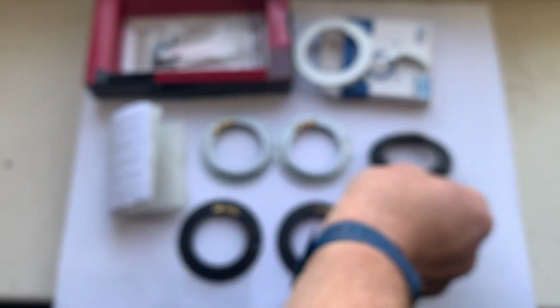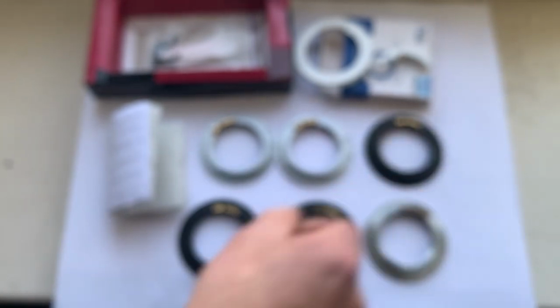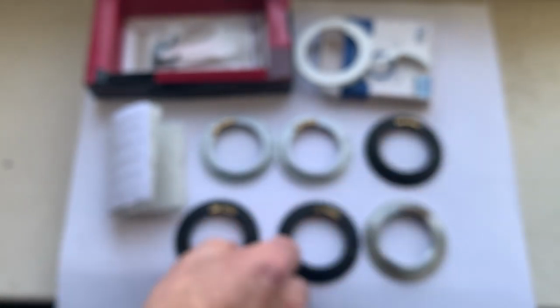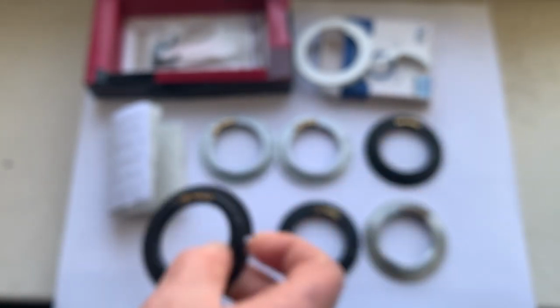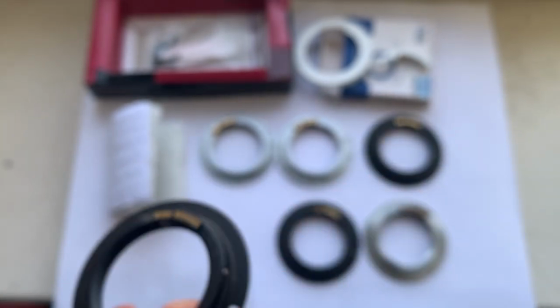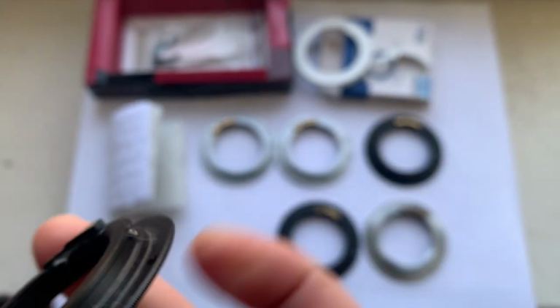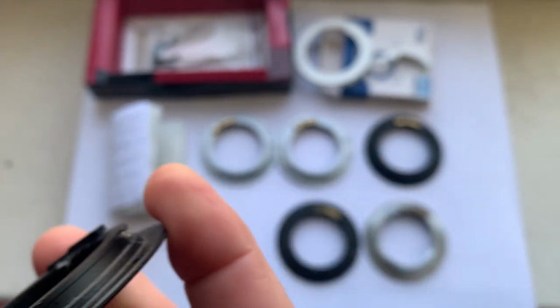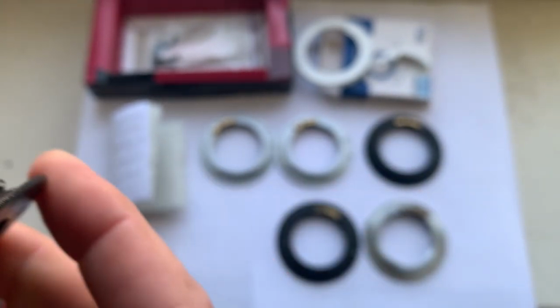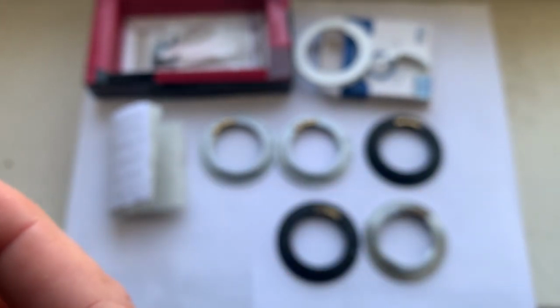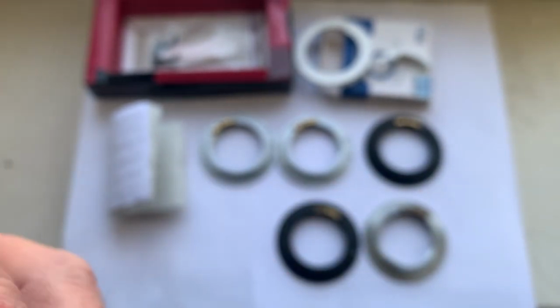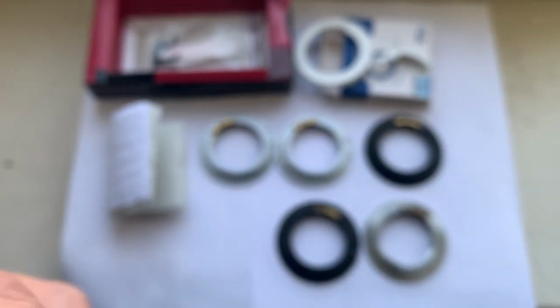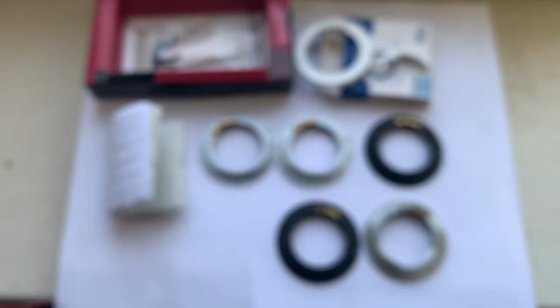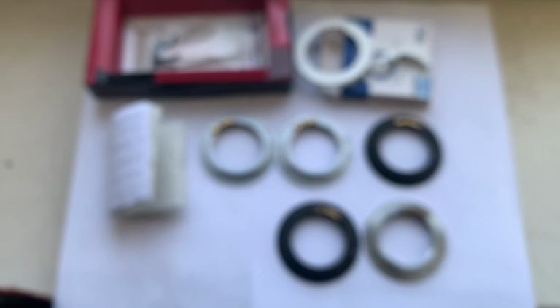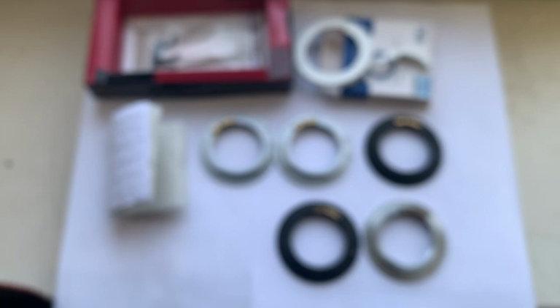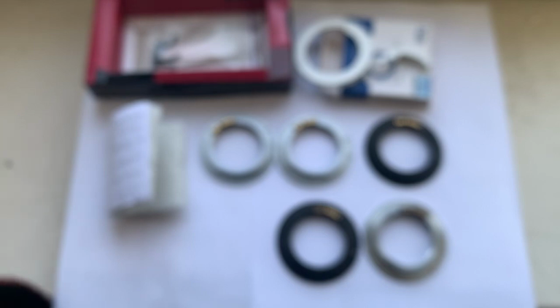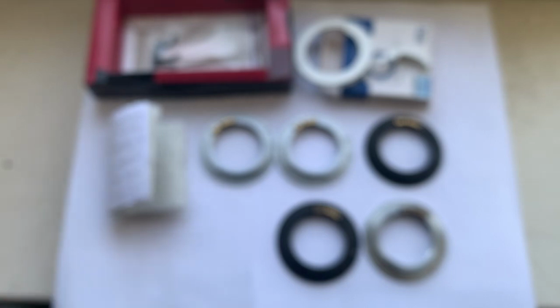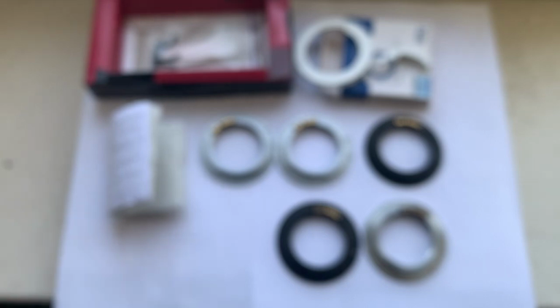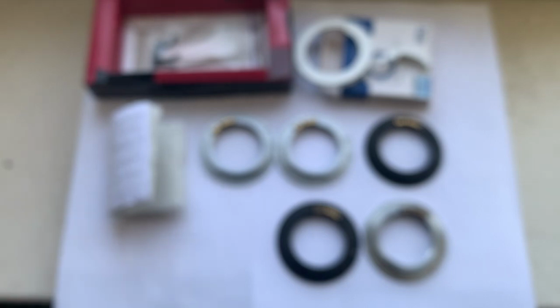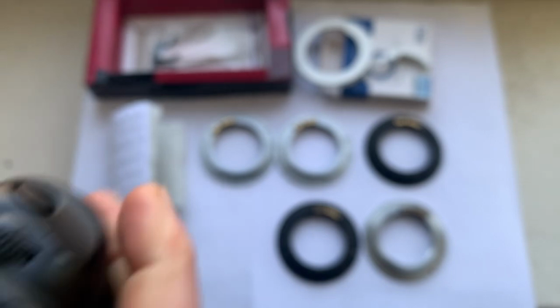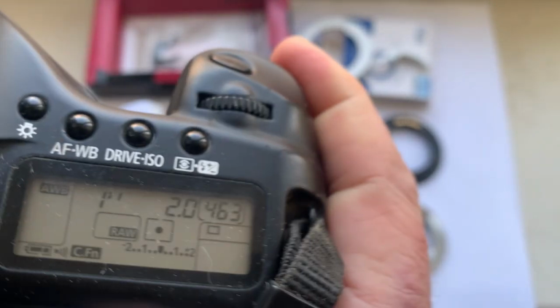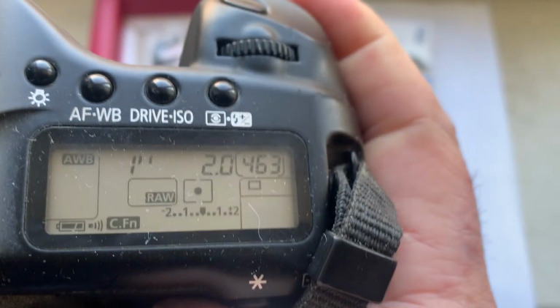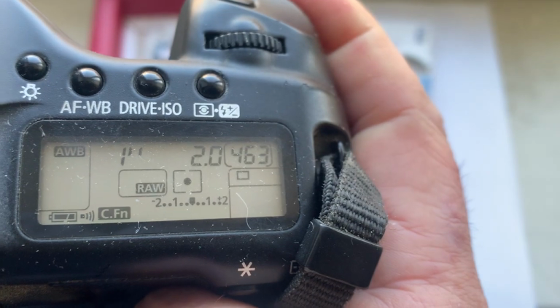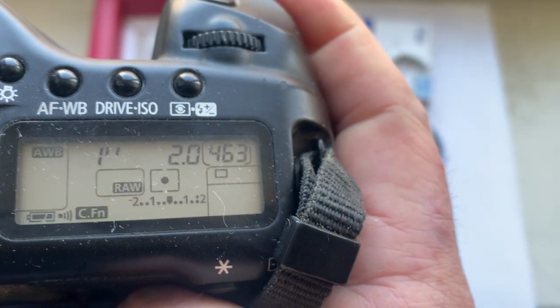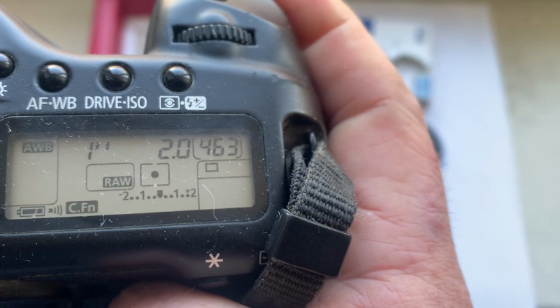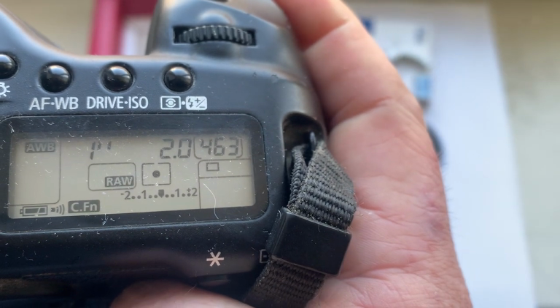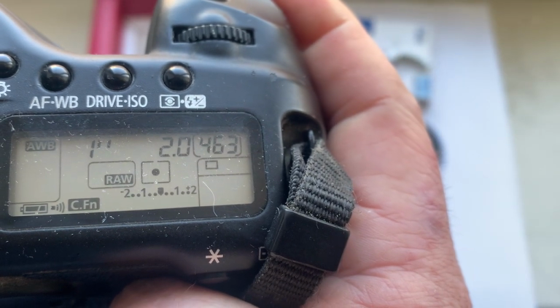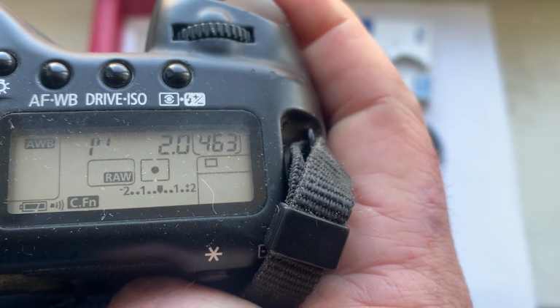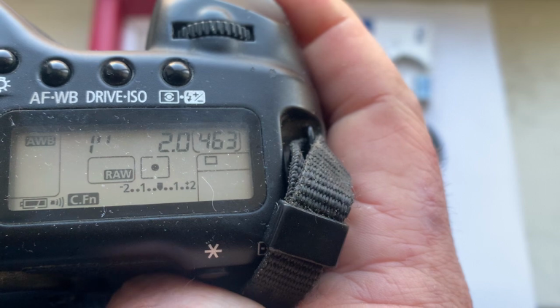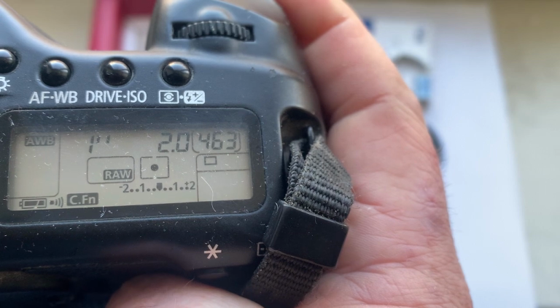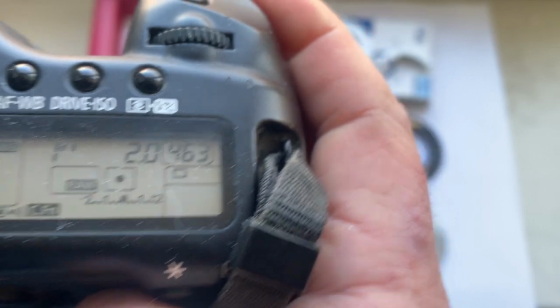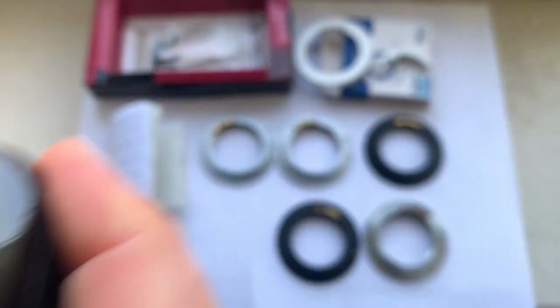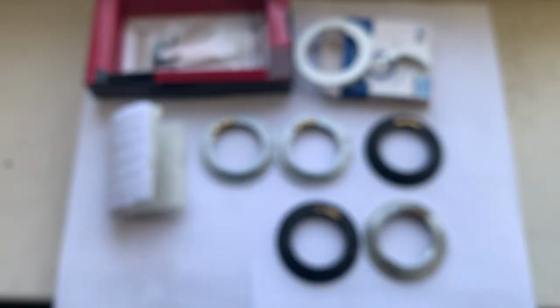Chip number four: focal length is 28 millimeters, aperture 2.0.